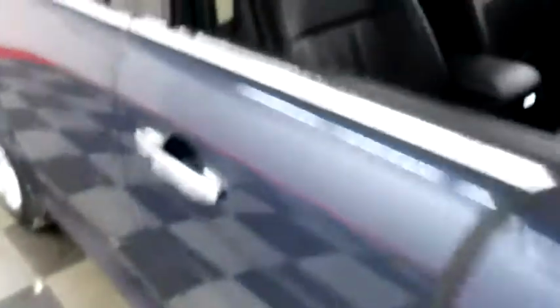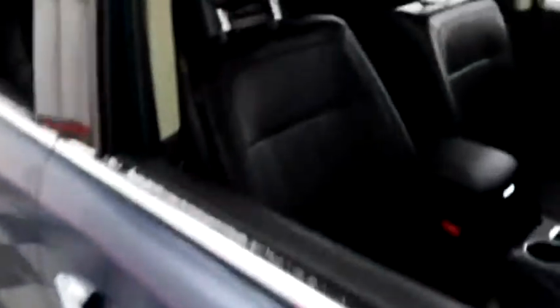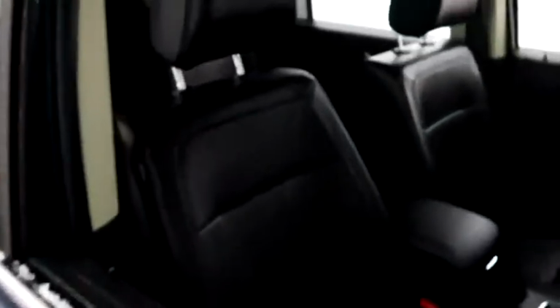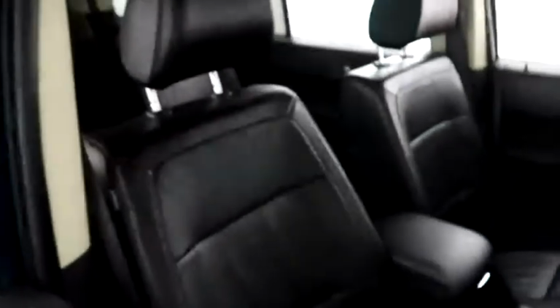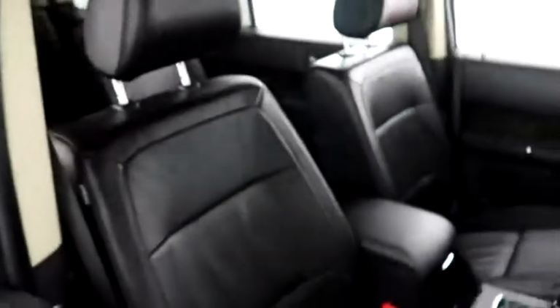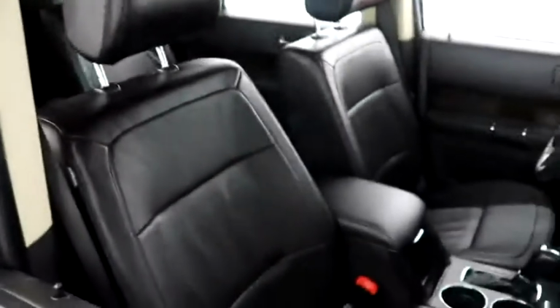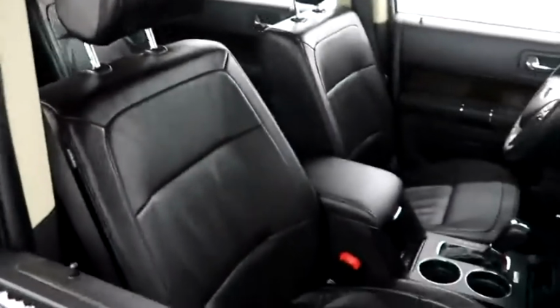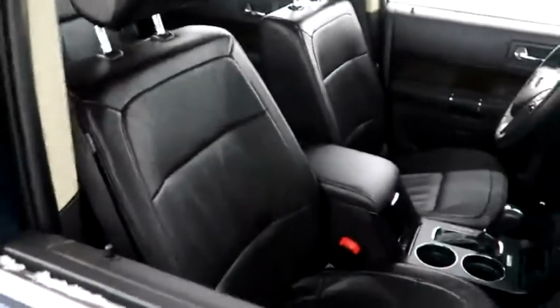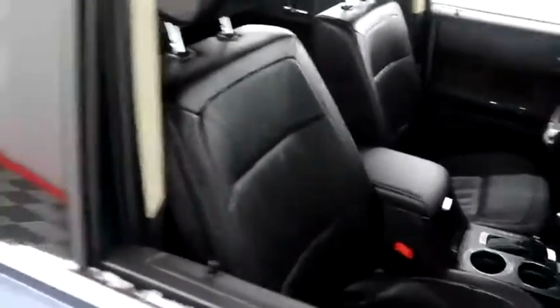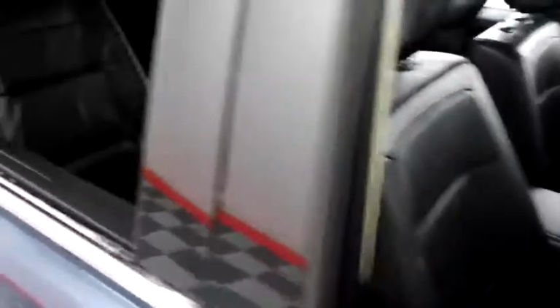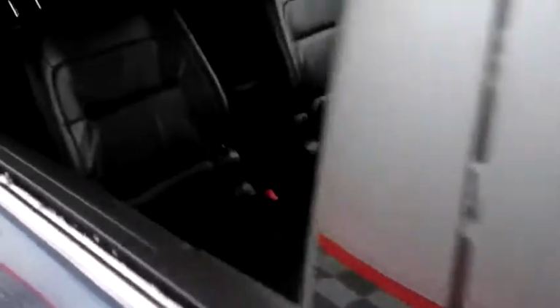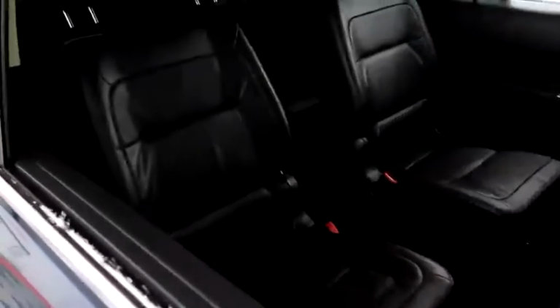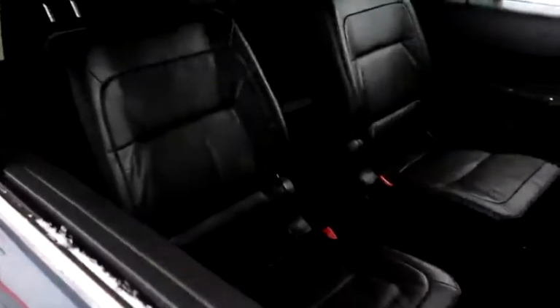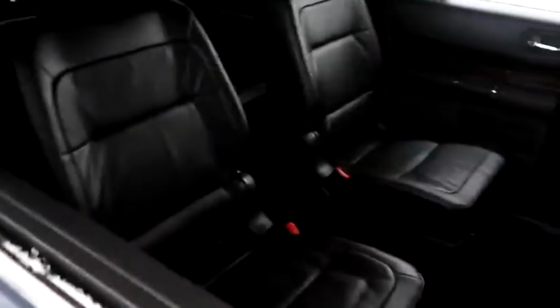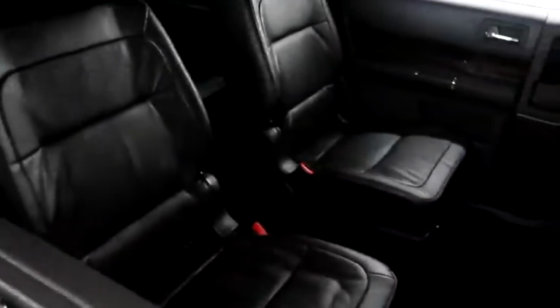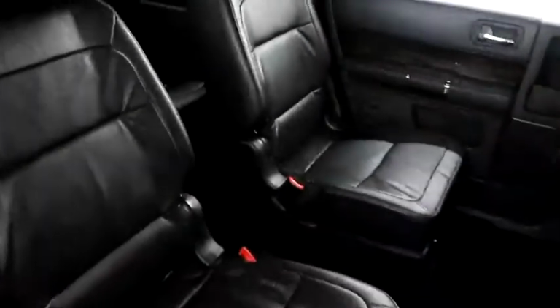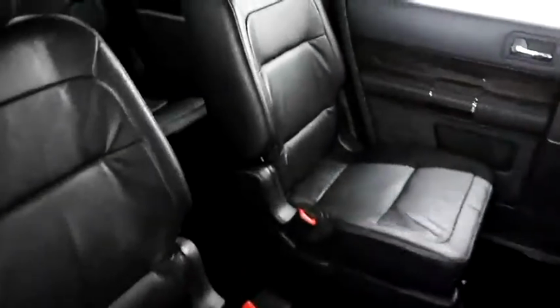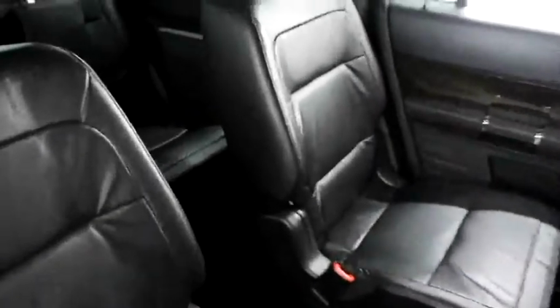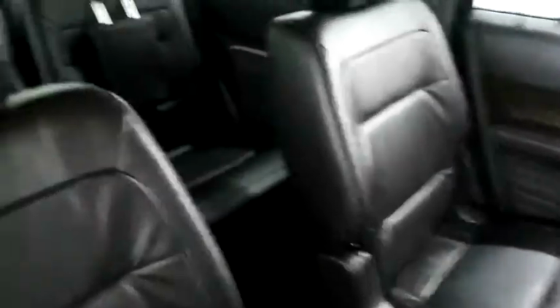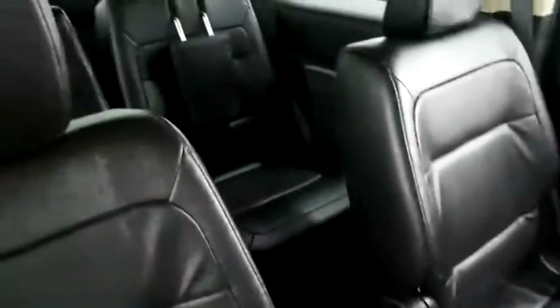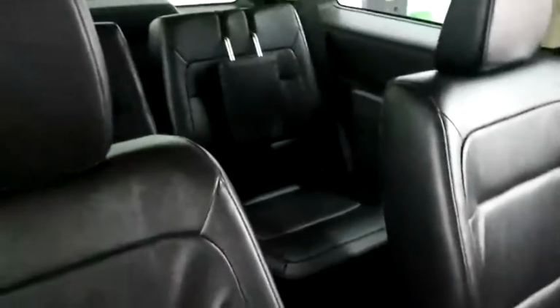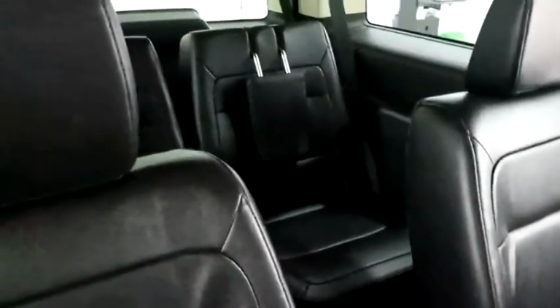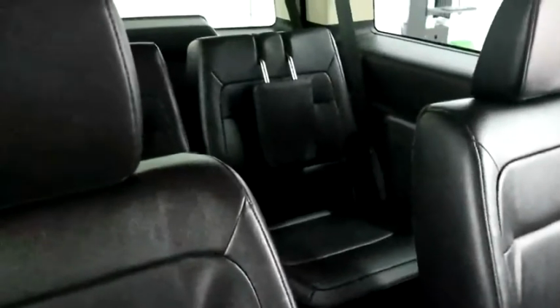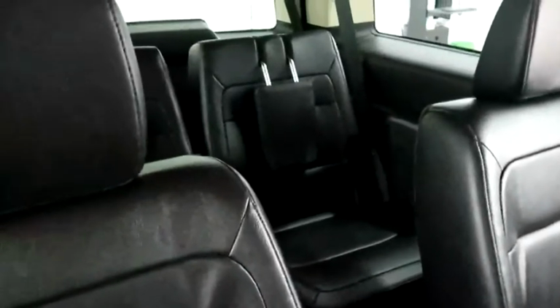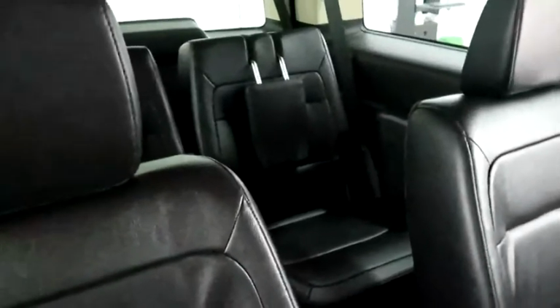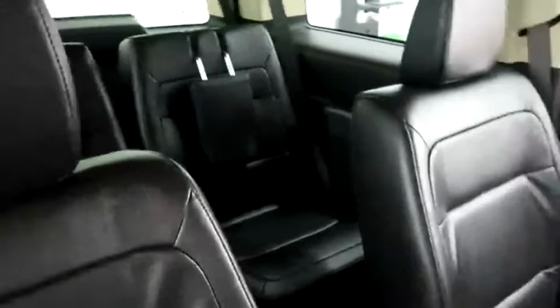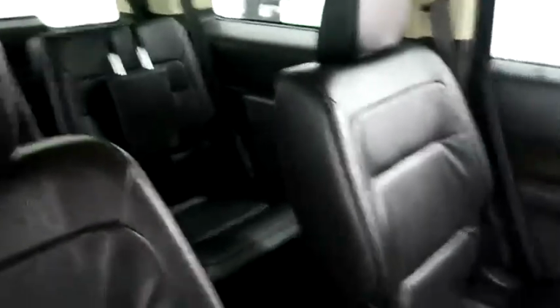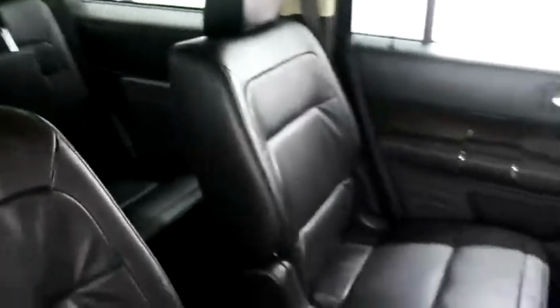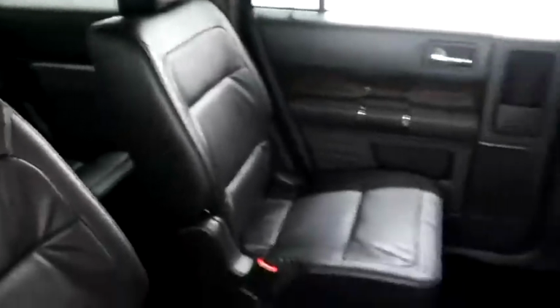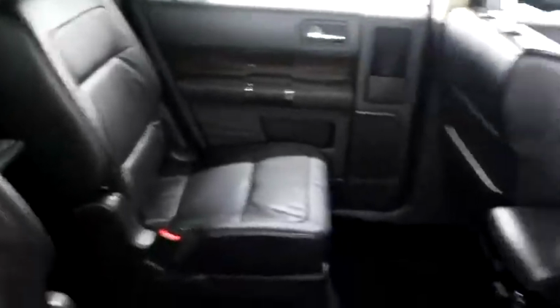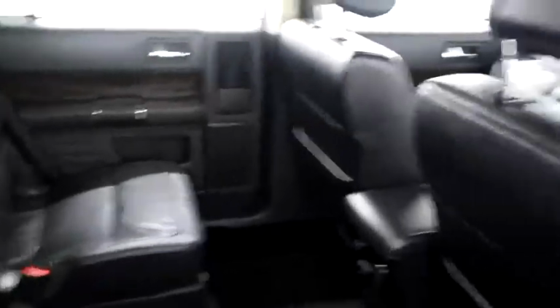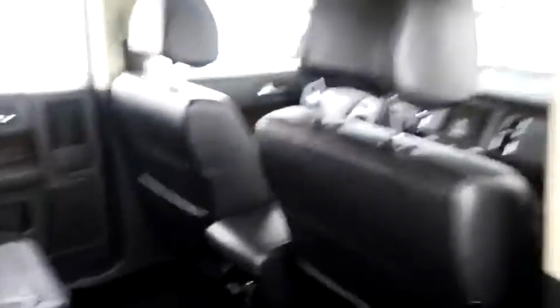Inside, leather interior. Seats are very clean all the way throughout. Second row and third row seating, so plenty of room for the whole family.